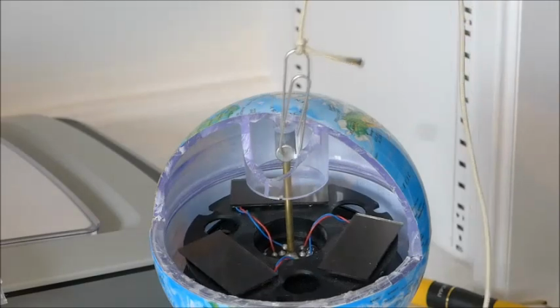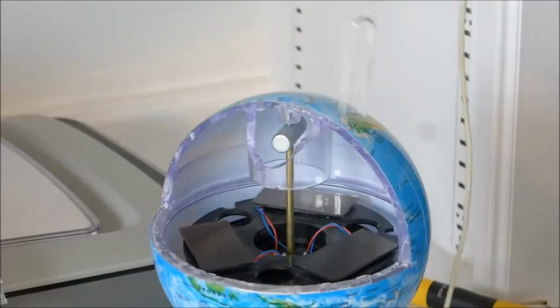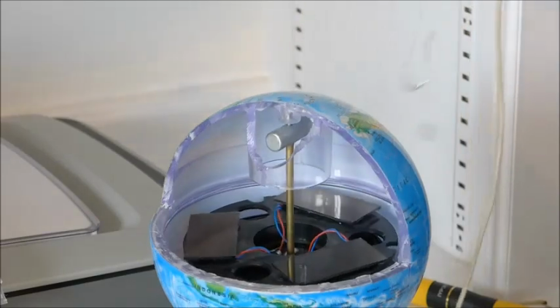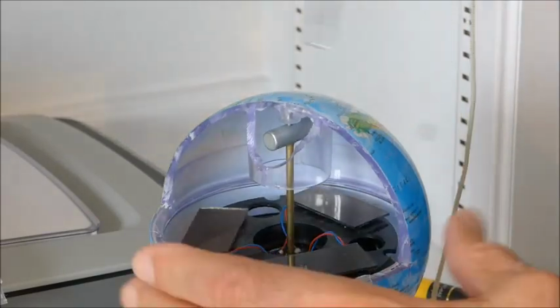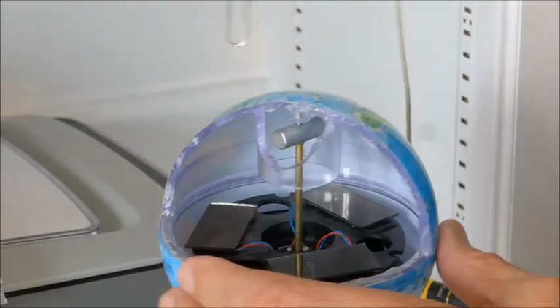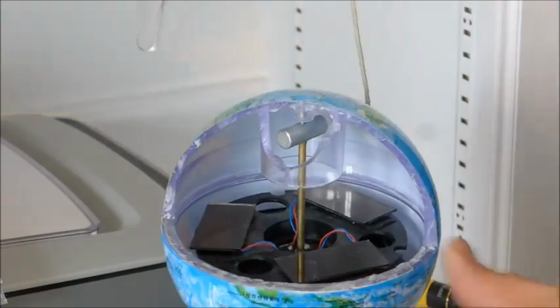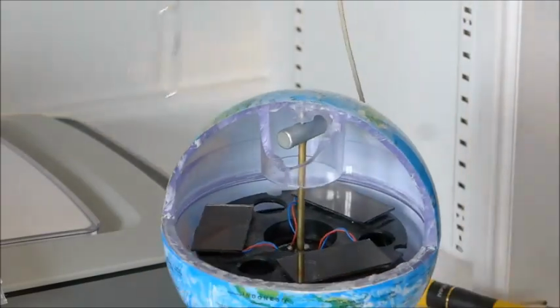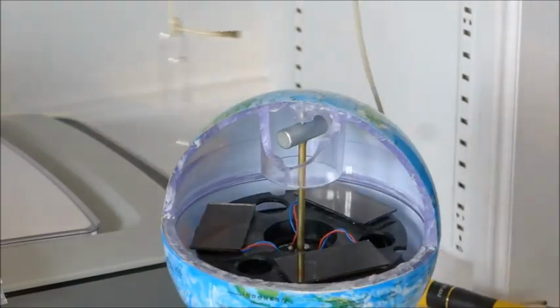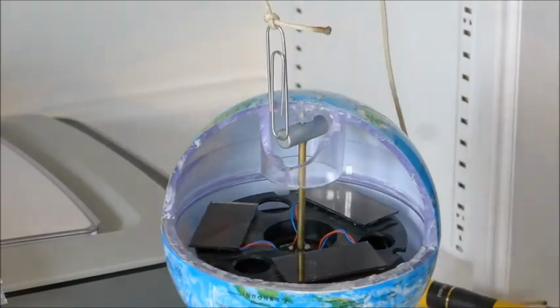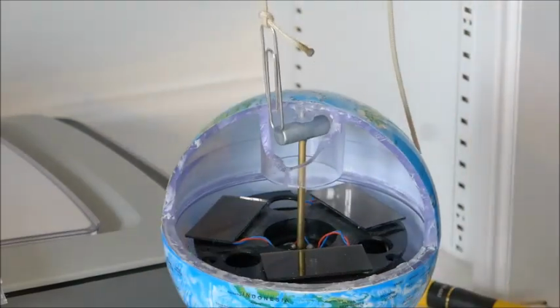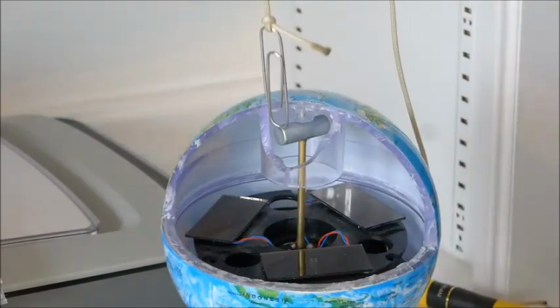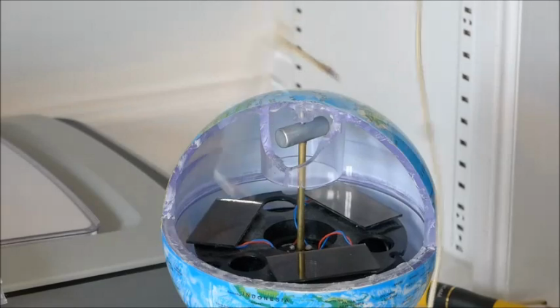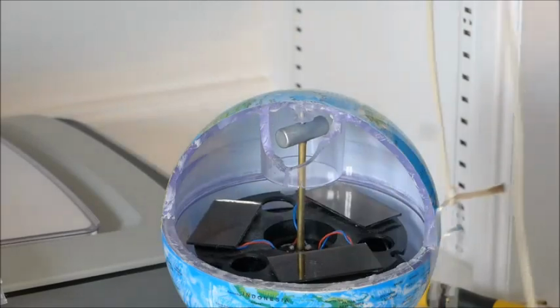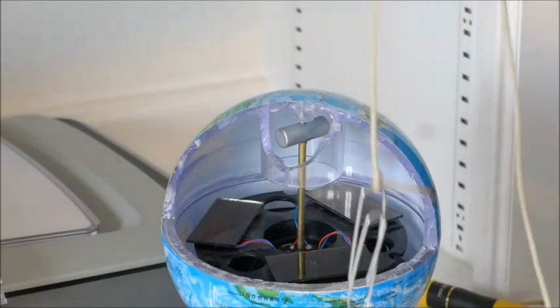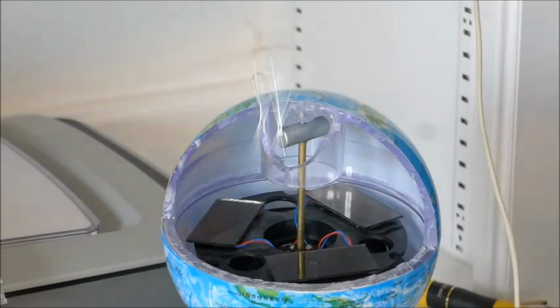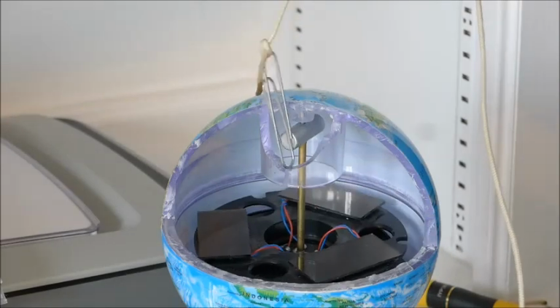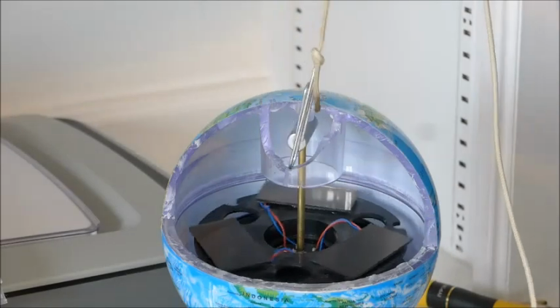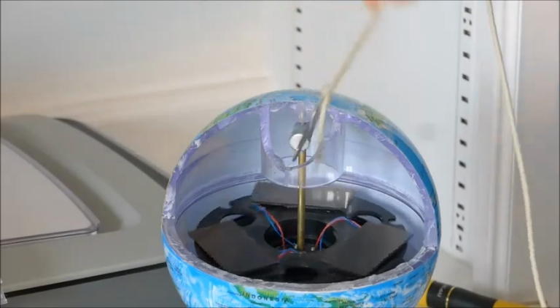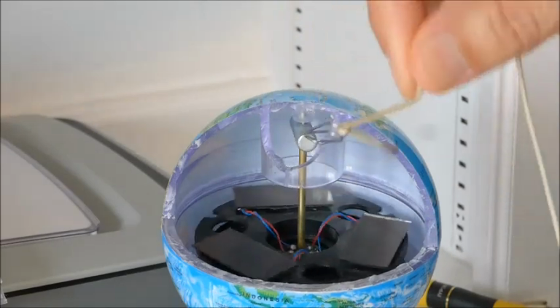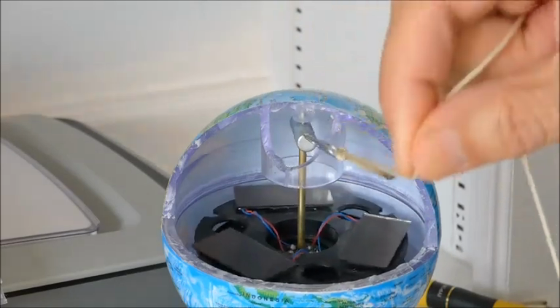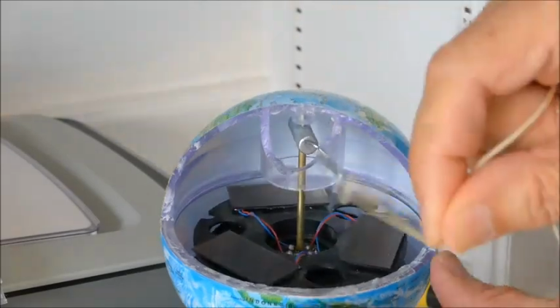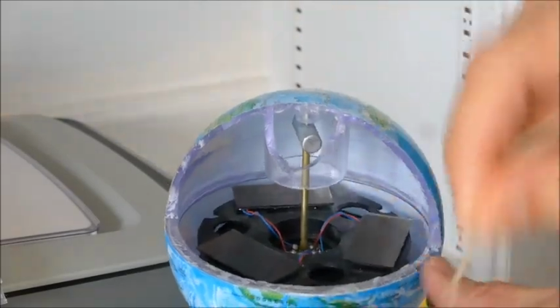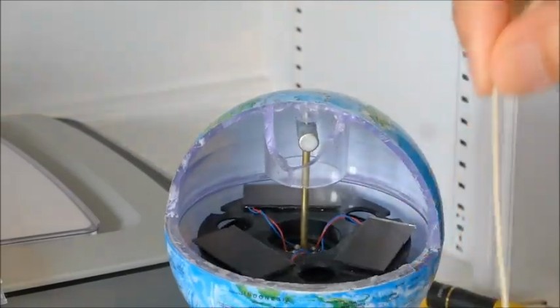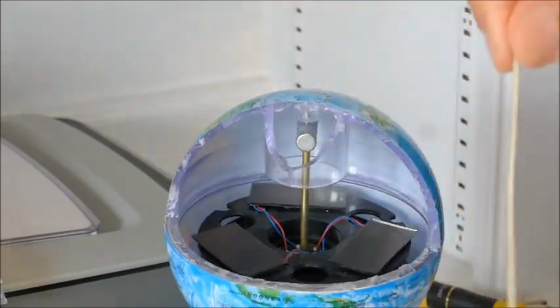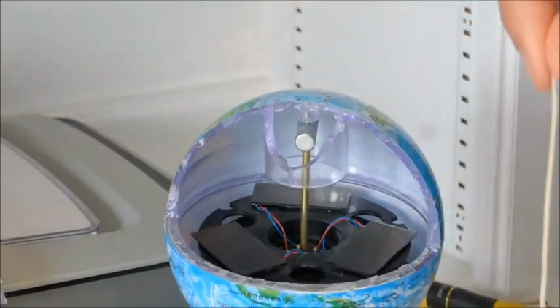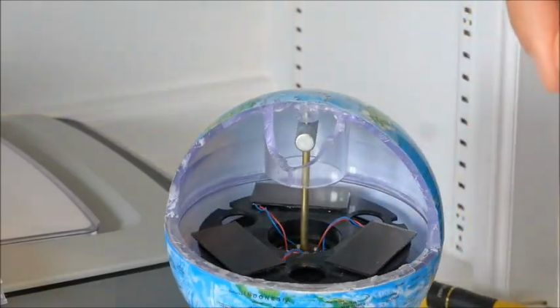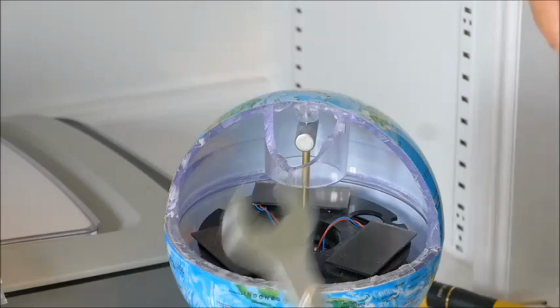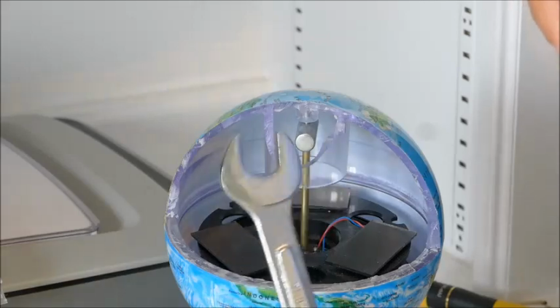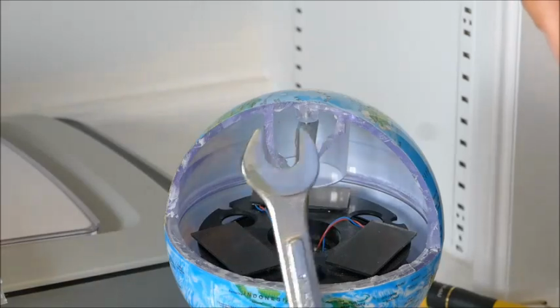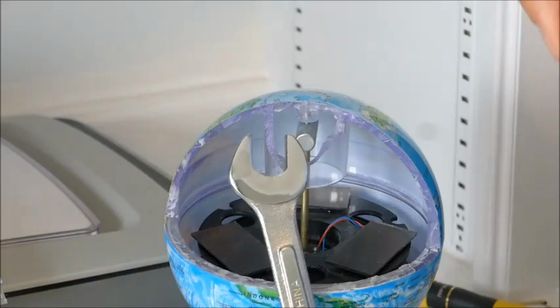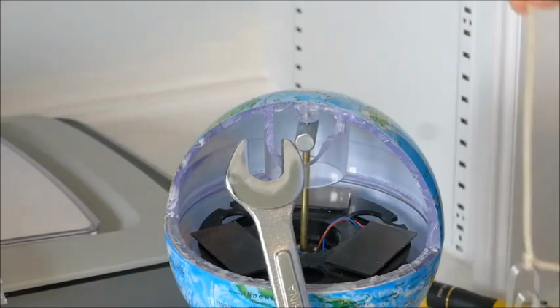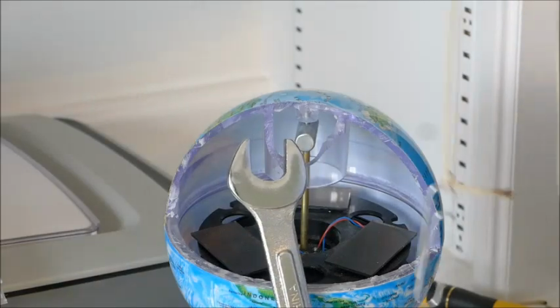Pretty impressive, huh? Or from the other side — definitely magnetized. Quite strong too. I offer this as evidence of that.